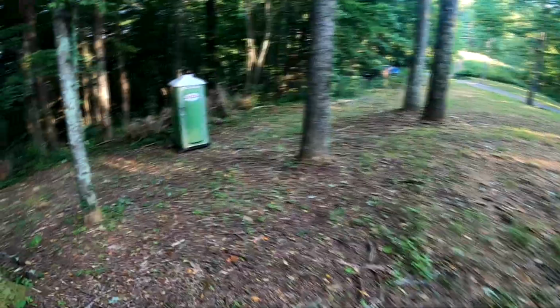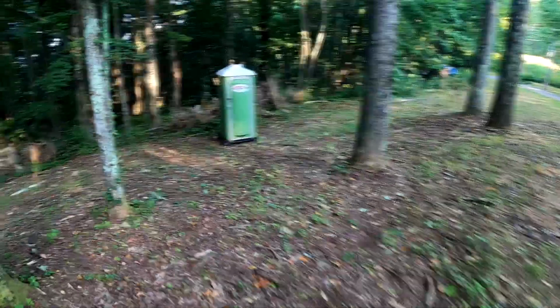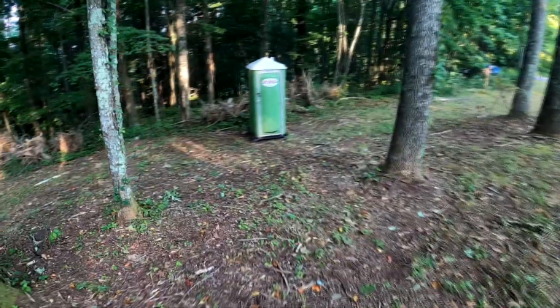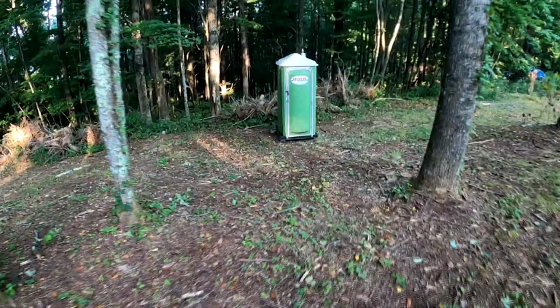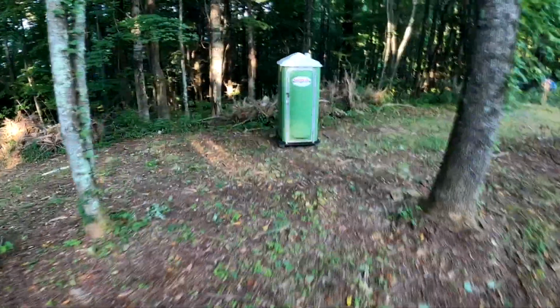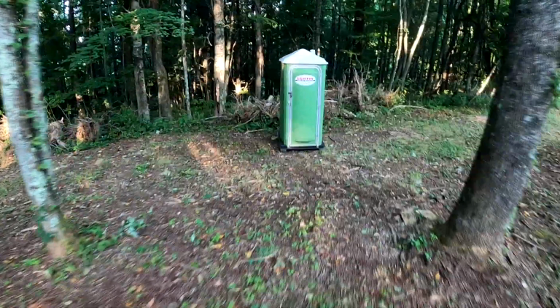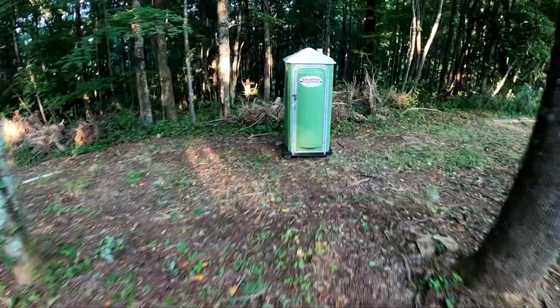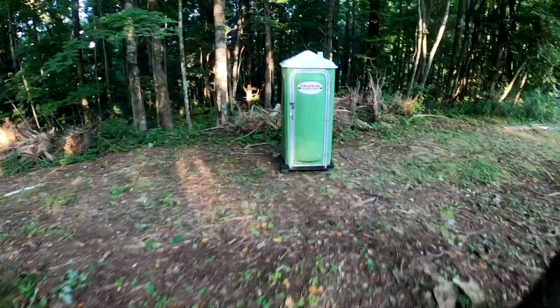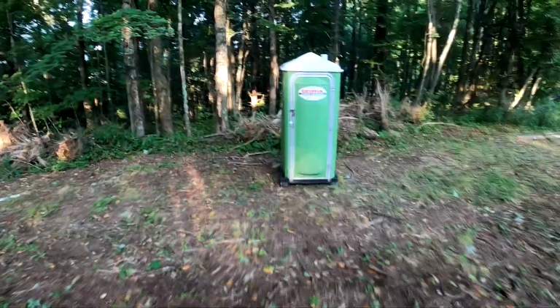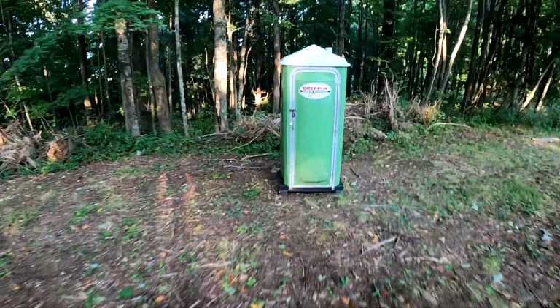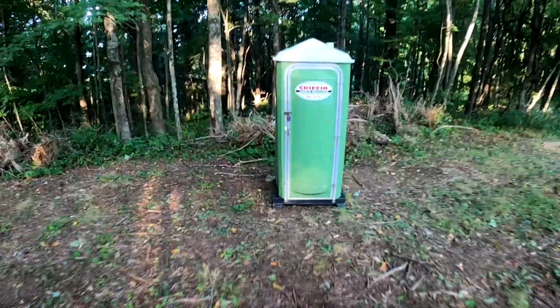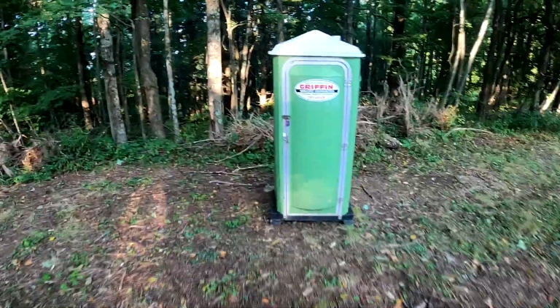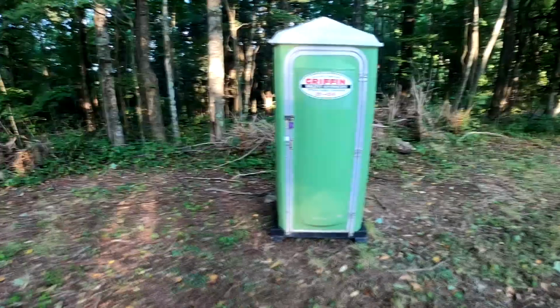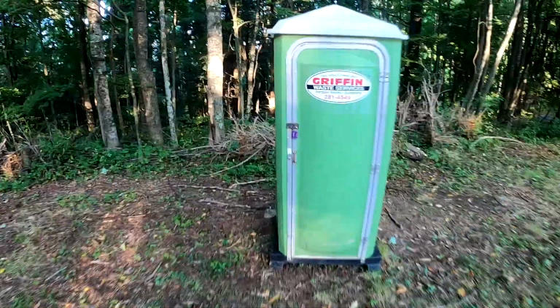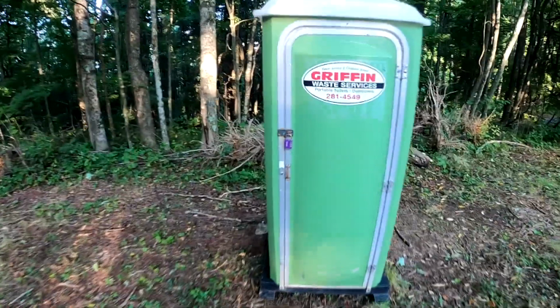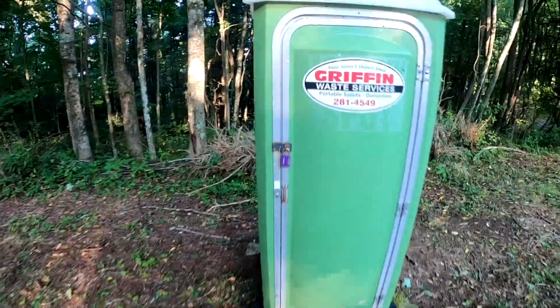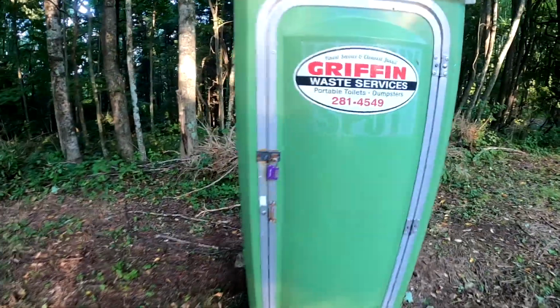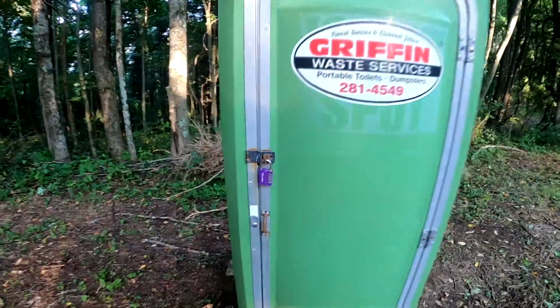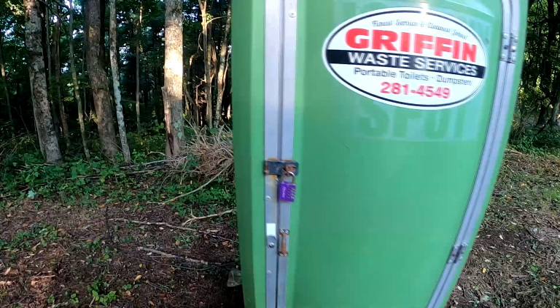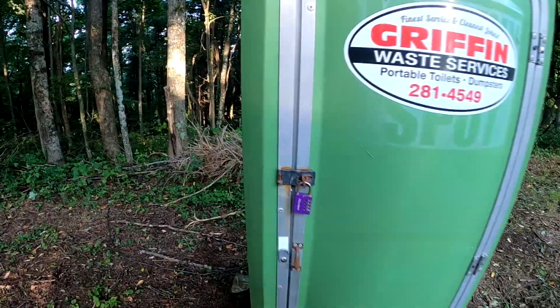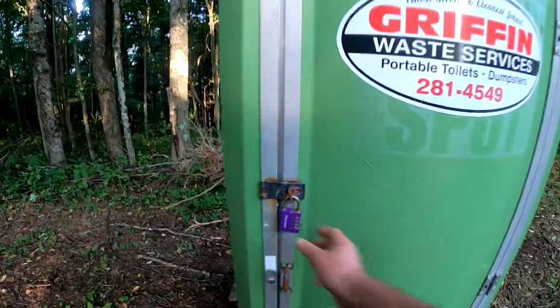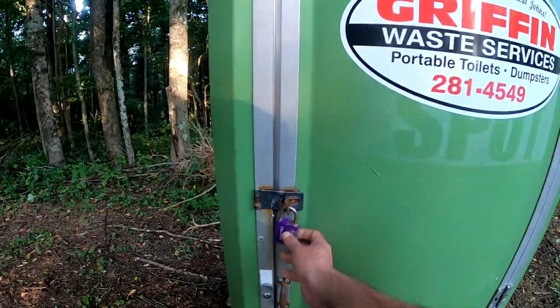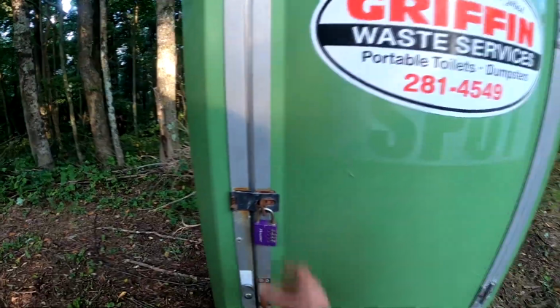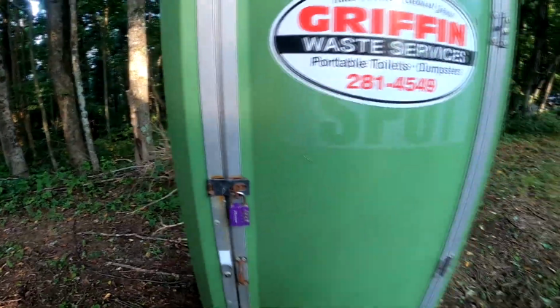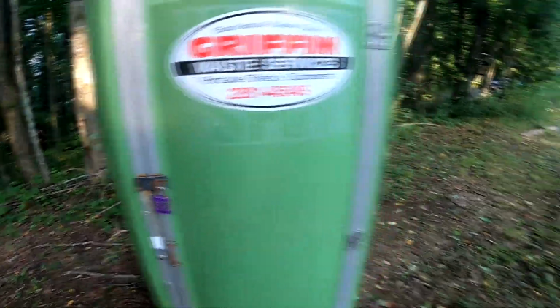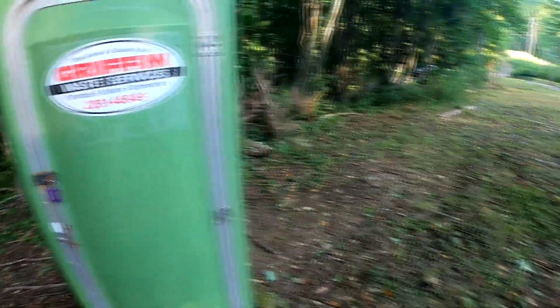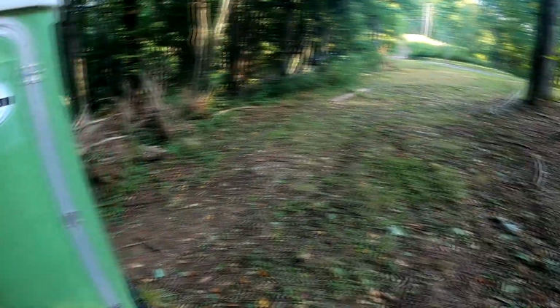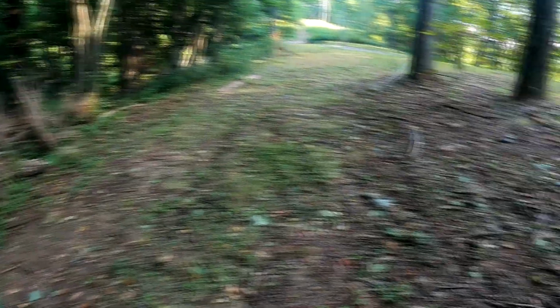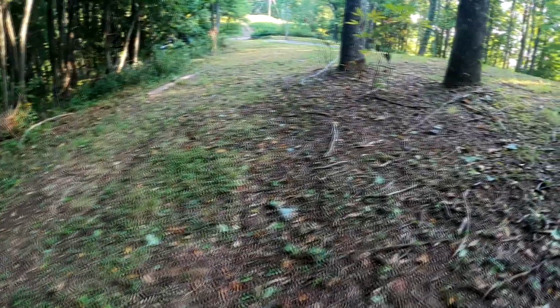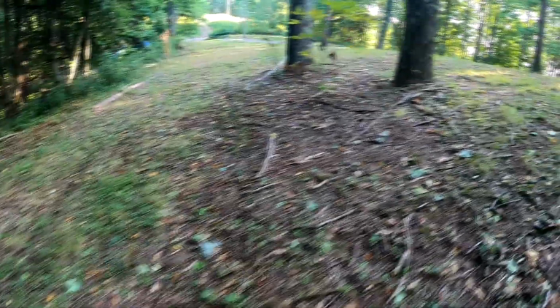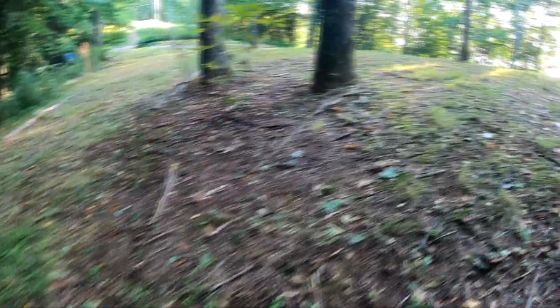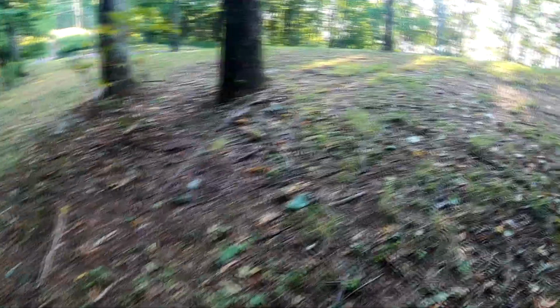The porta-potty should be unlocked, but if it's not, the code is in the email. Just put in the code and that'll give you a place to use the restroom.